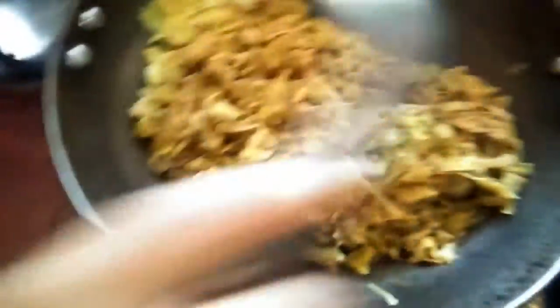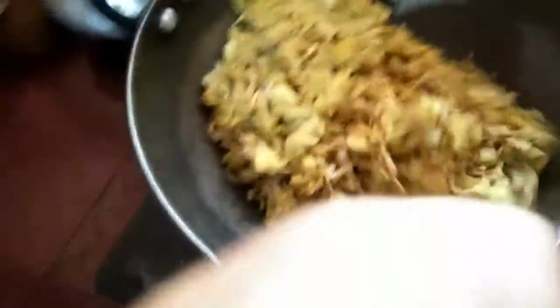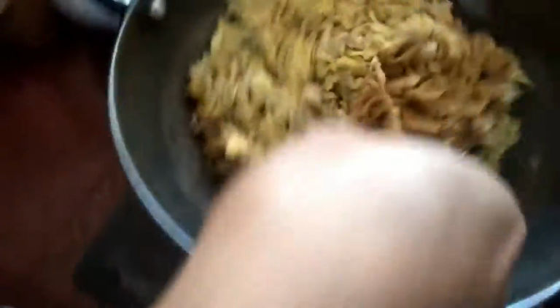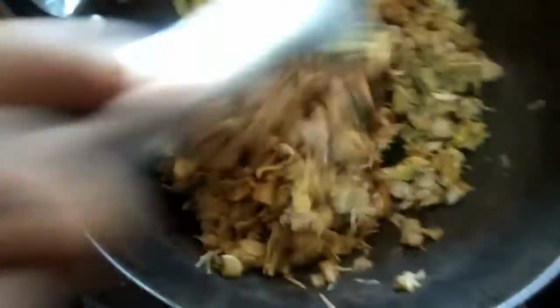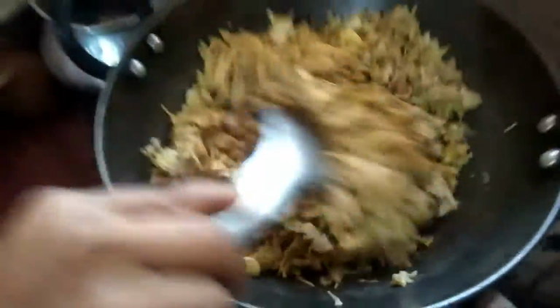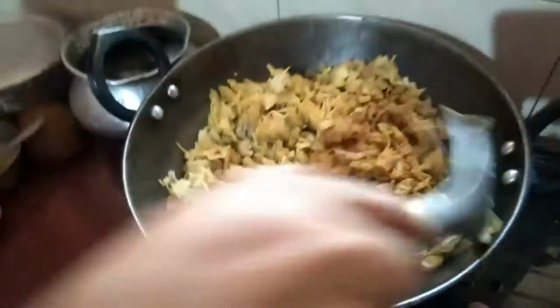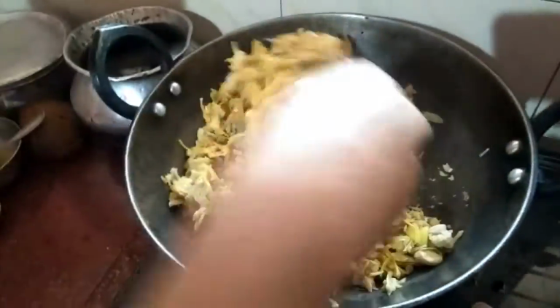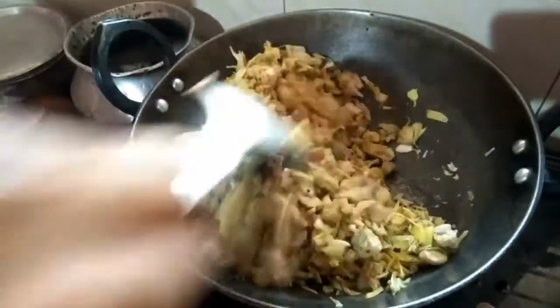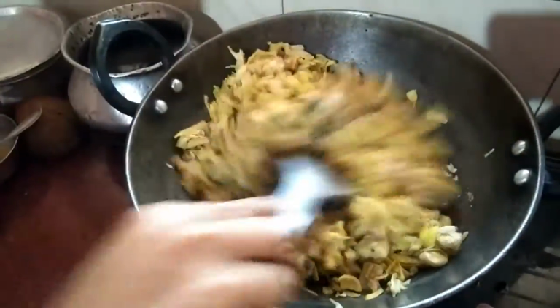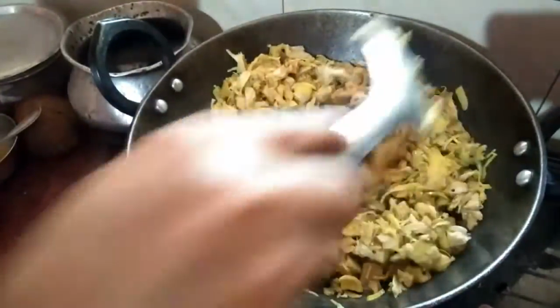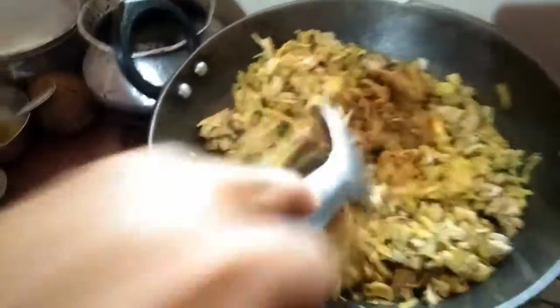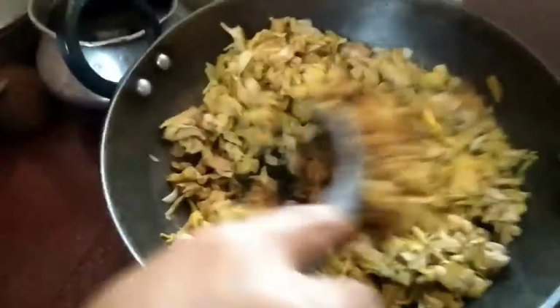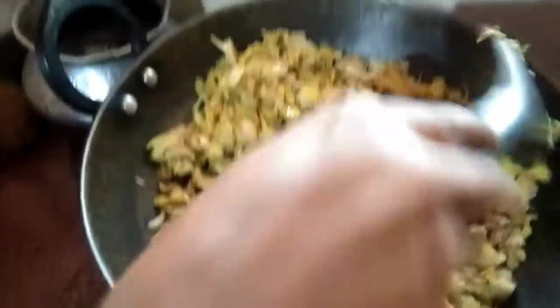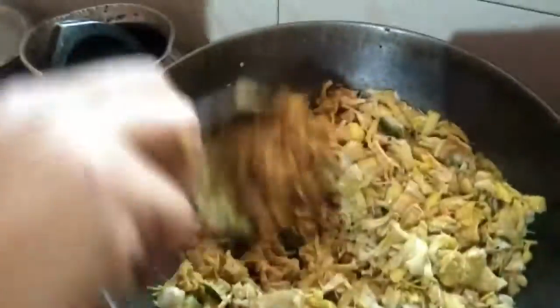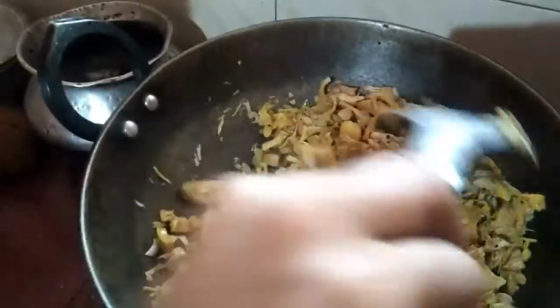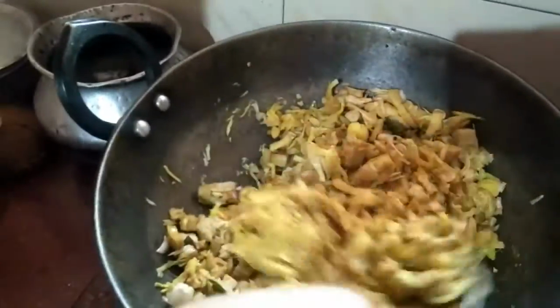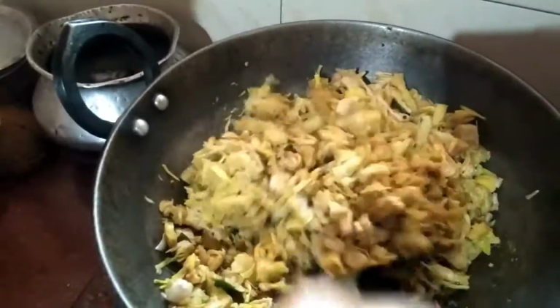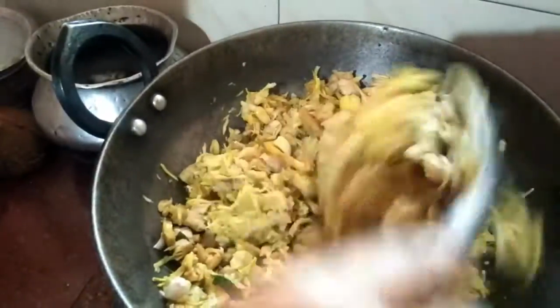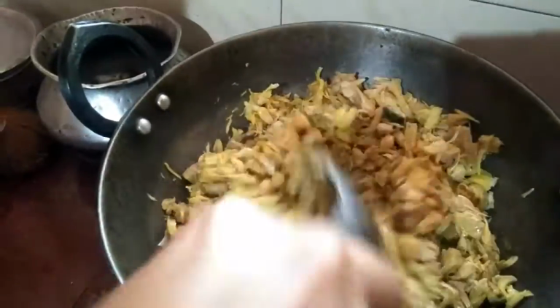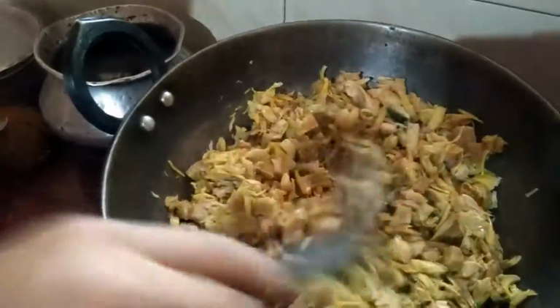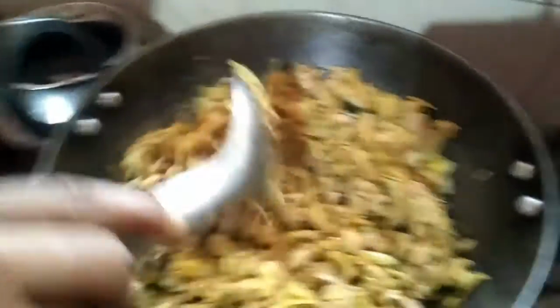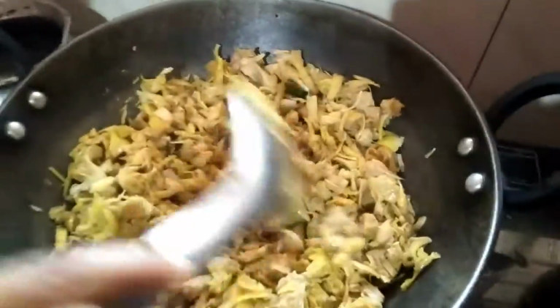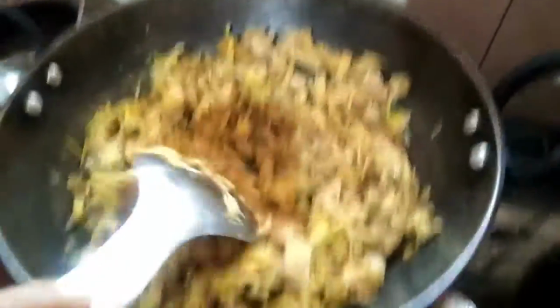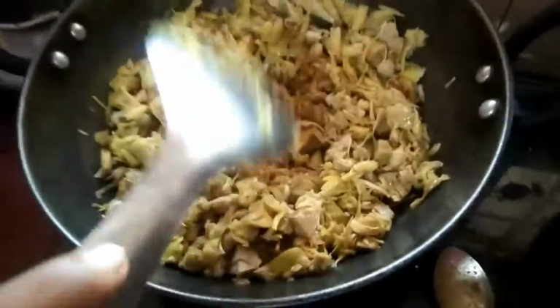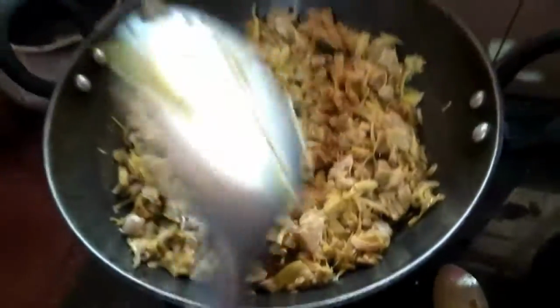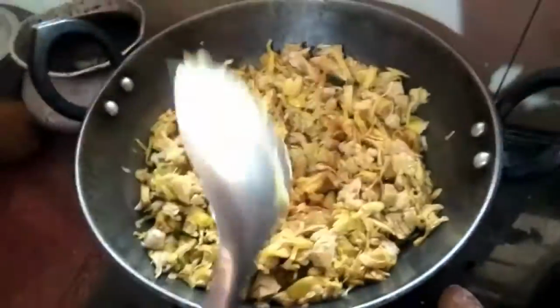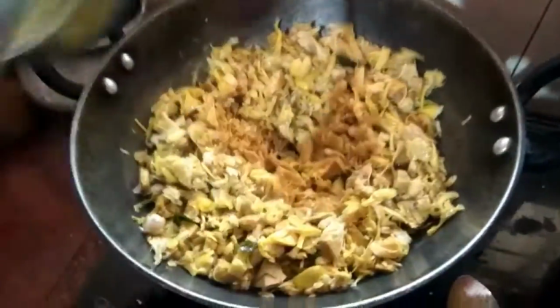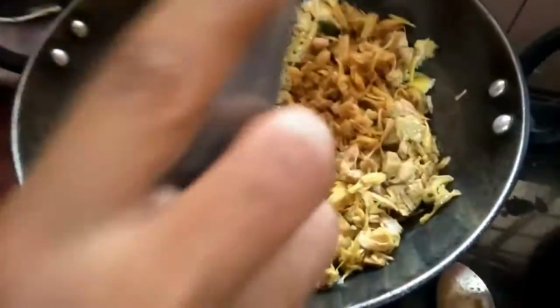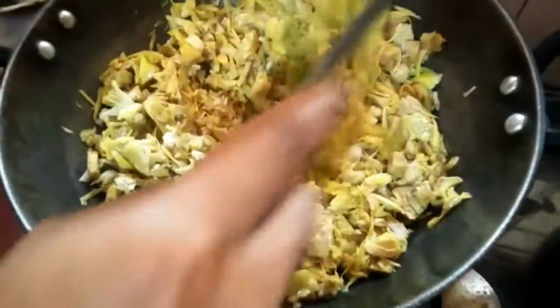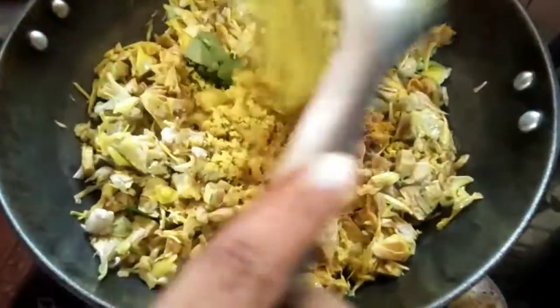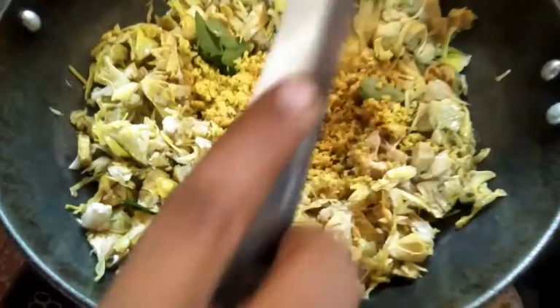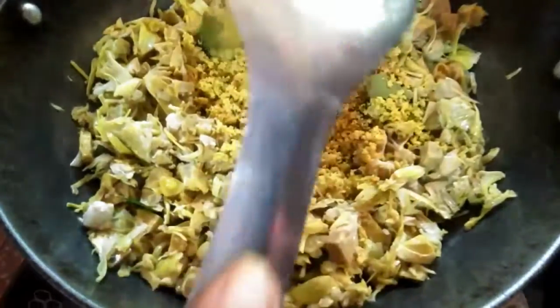Let's get some salt. I am going to add the salt.